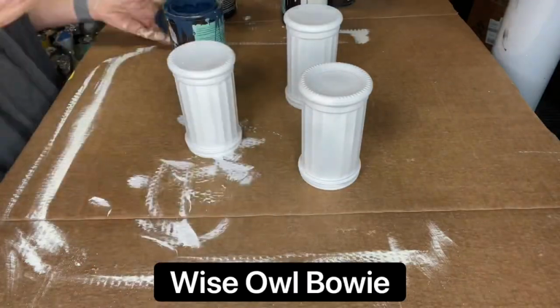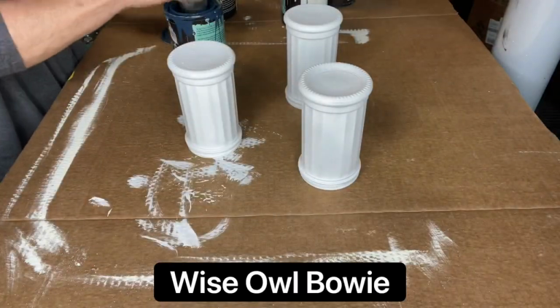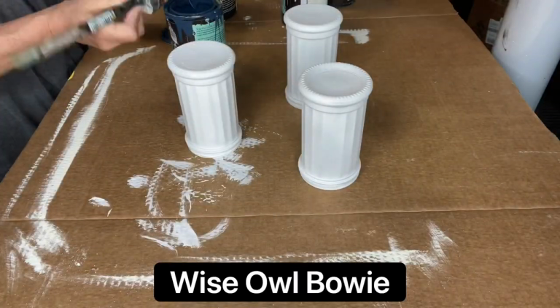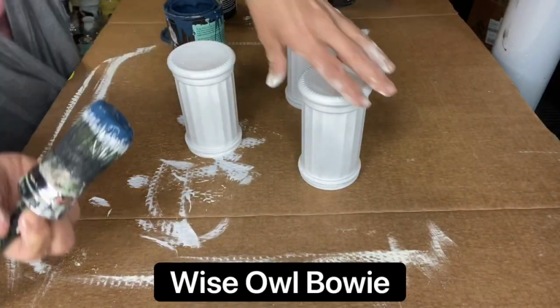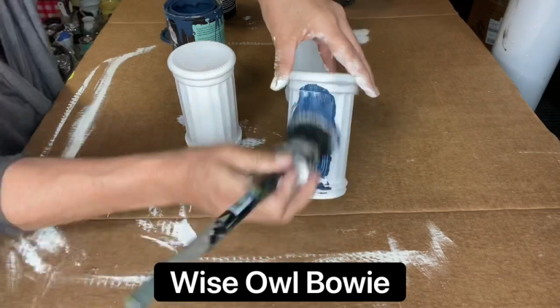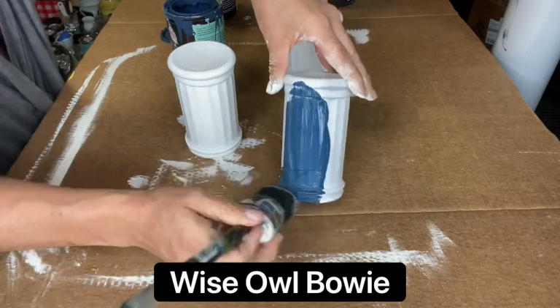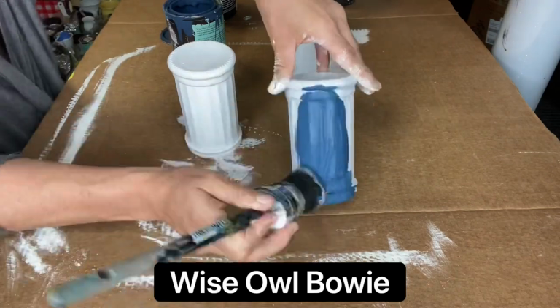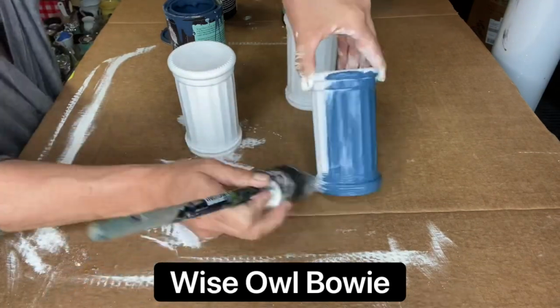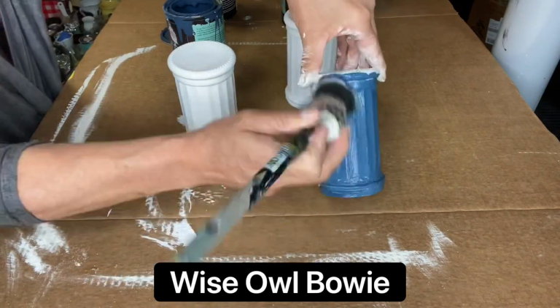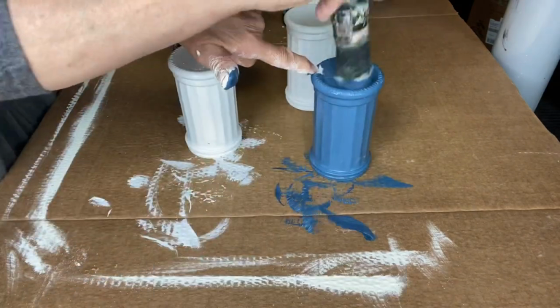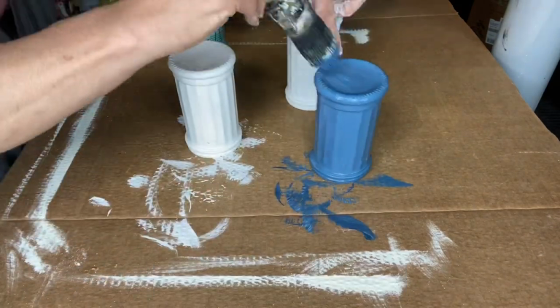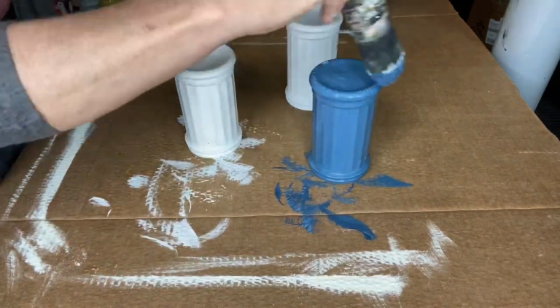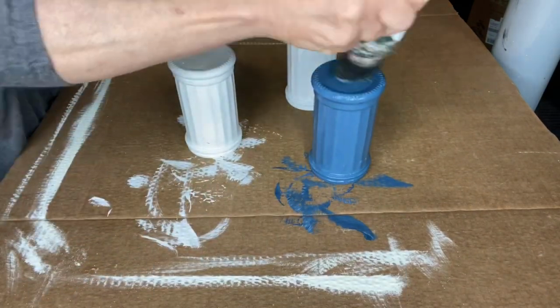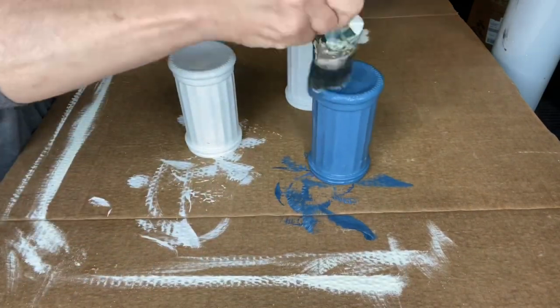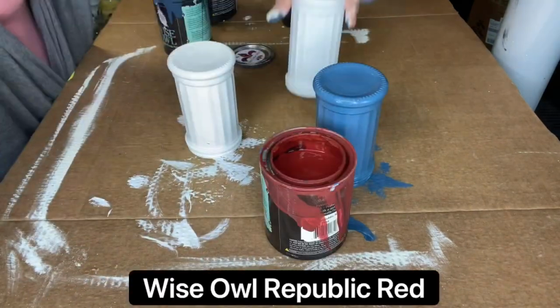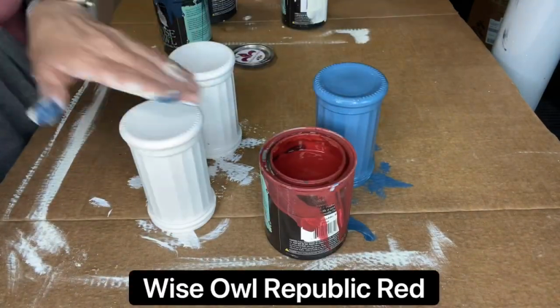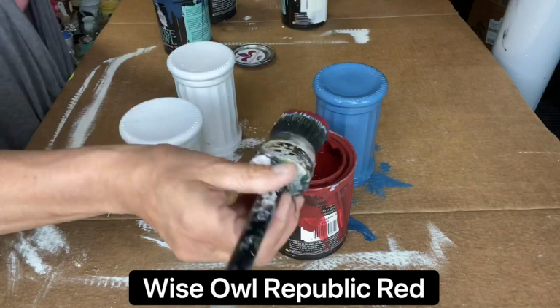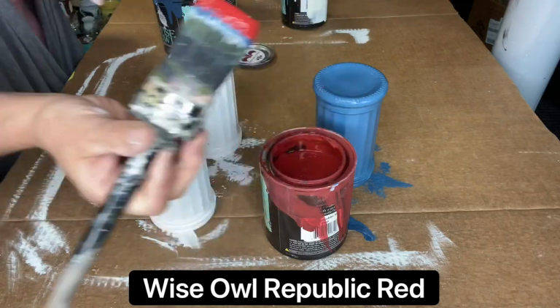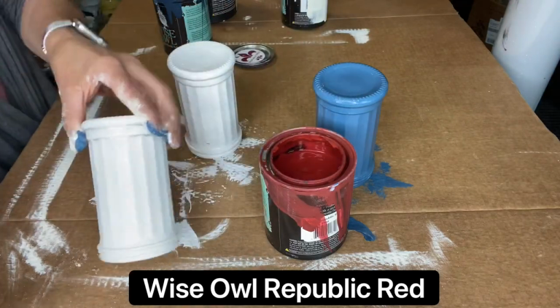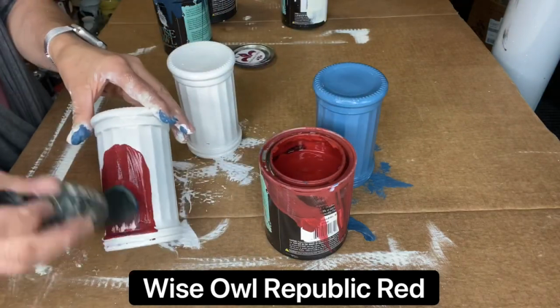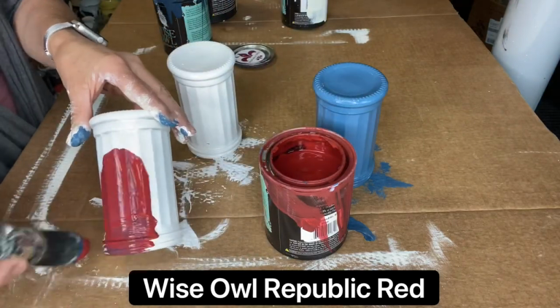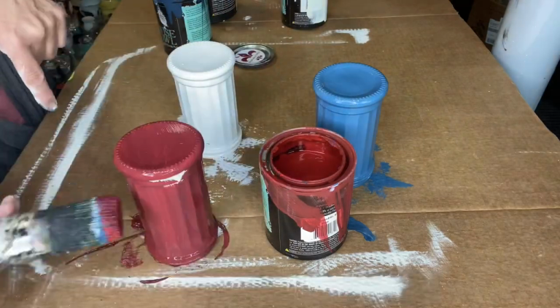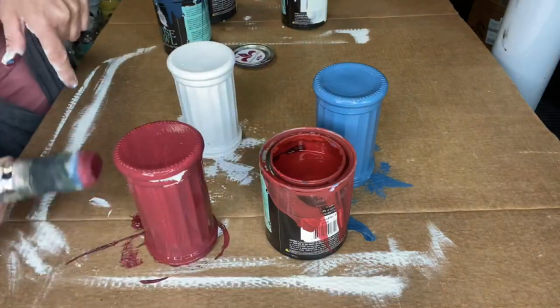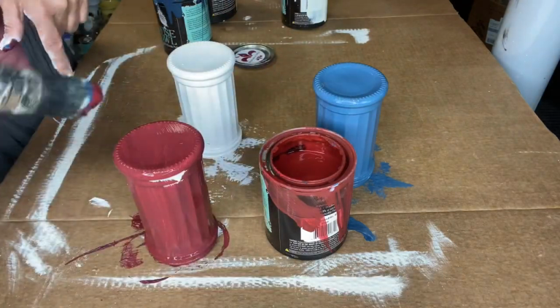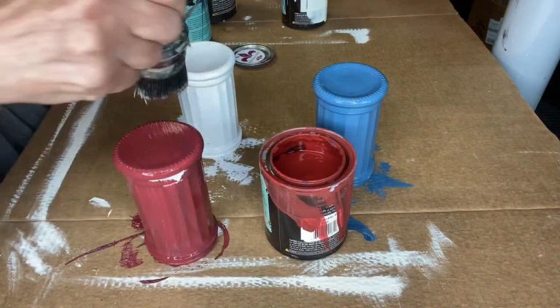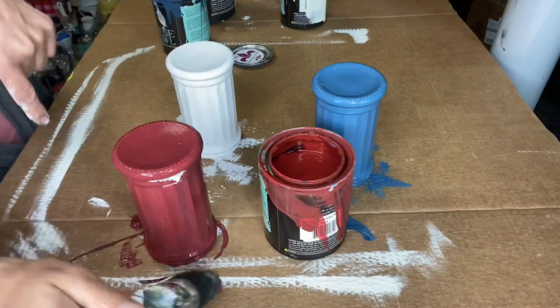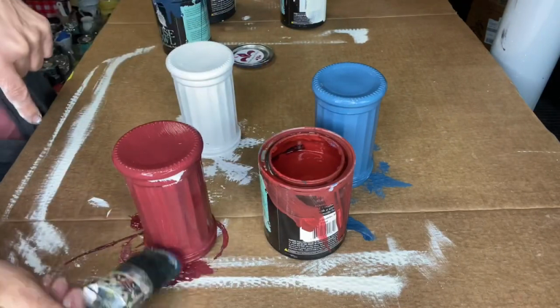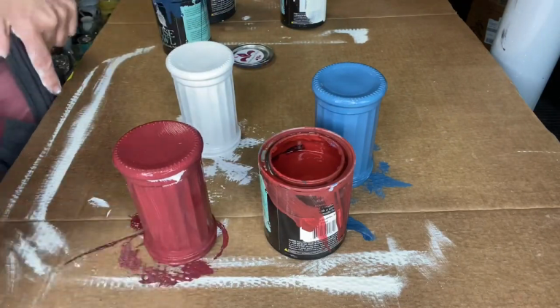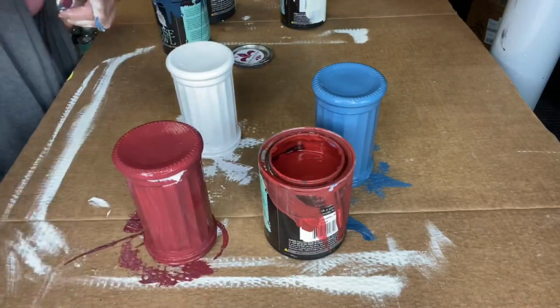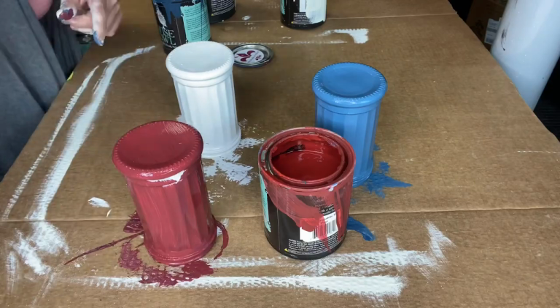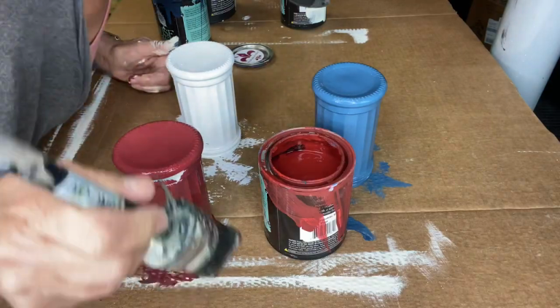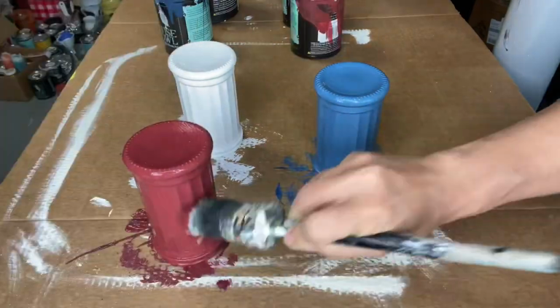Once dry, I am adding Bowie to one, Republic Red to another, and then Snow Owl, also by Wise Owl, to the third one.